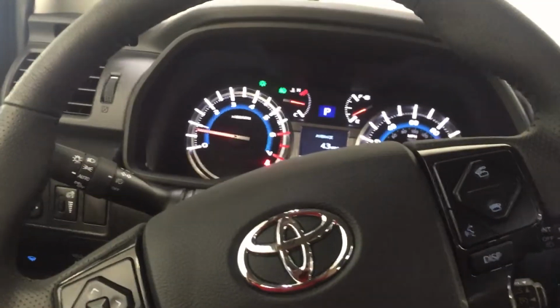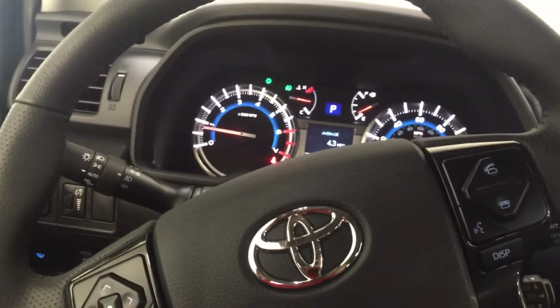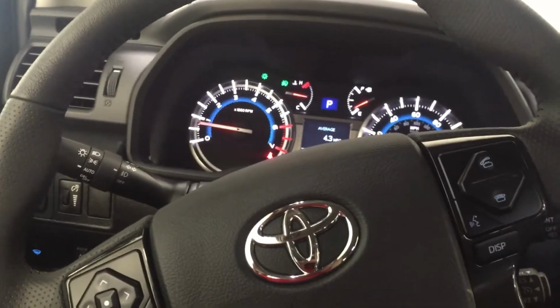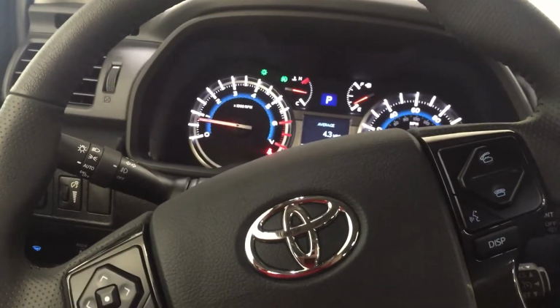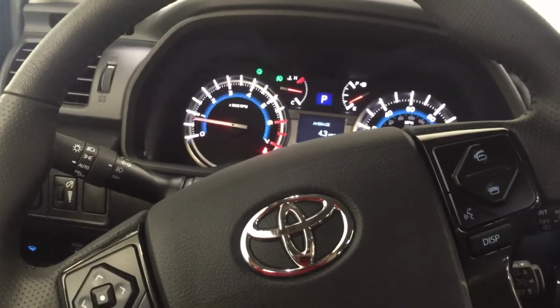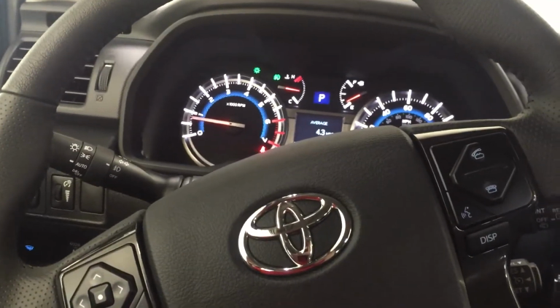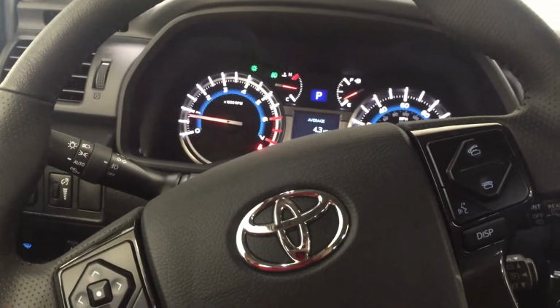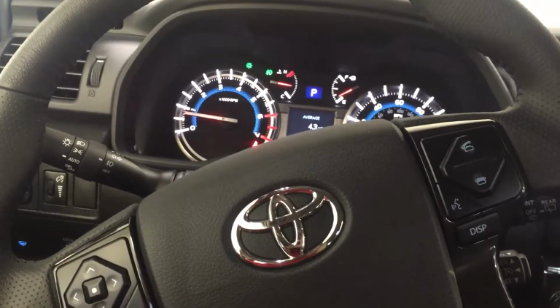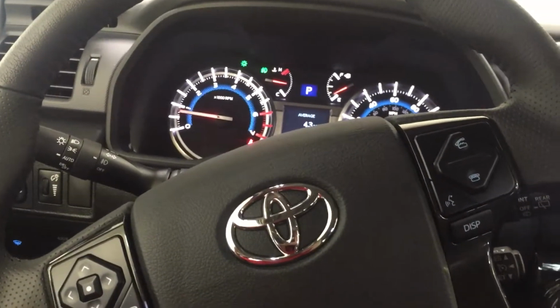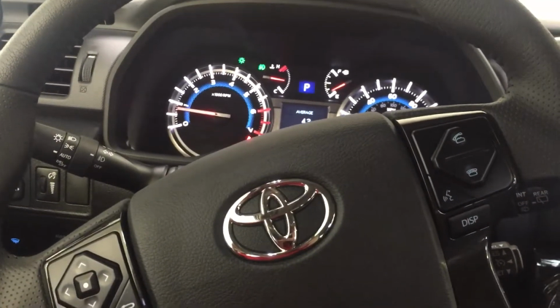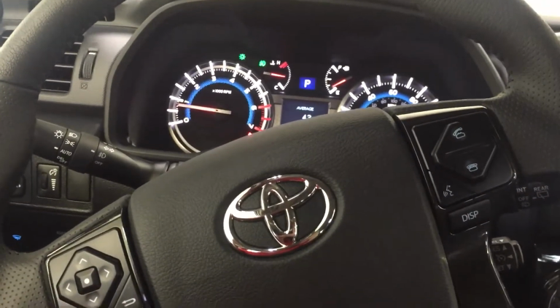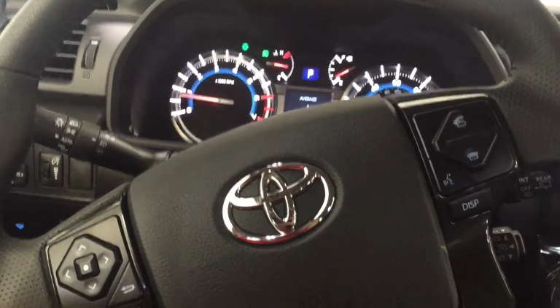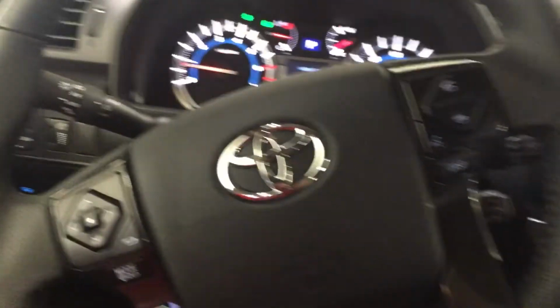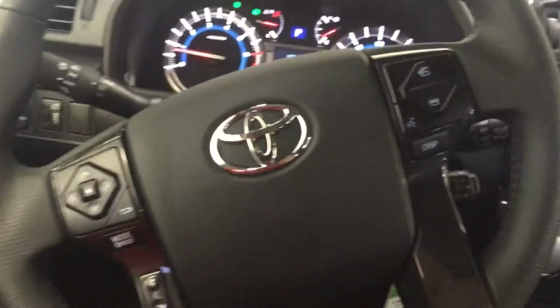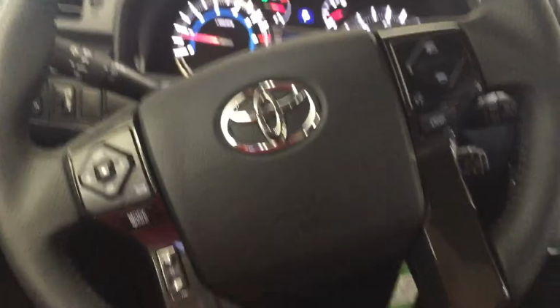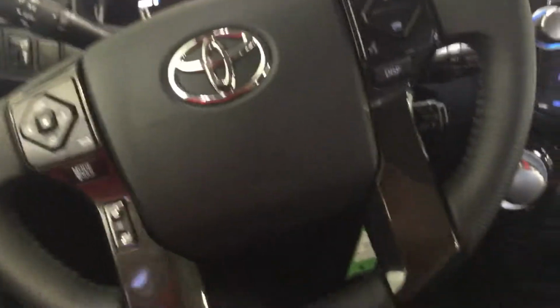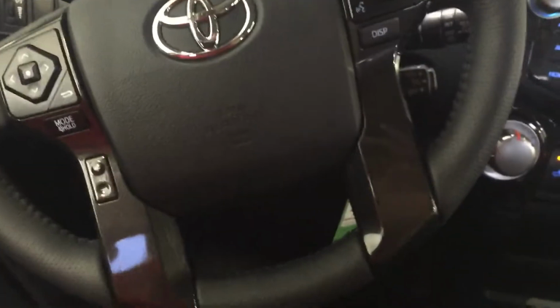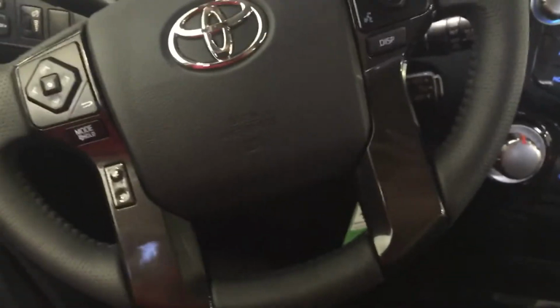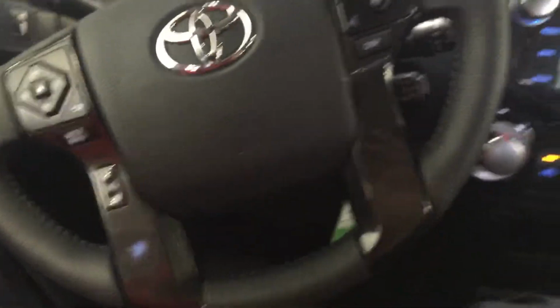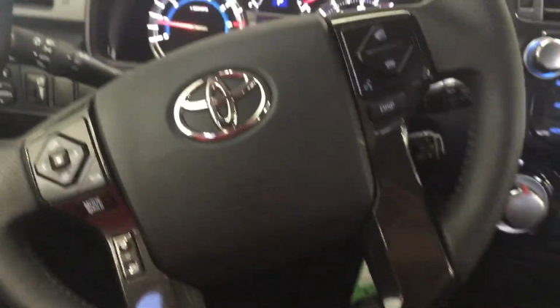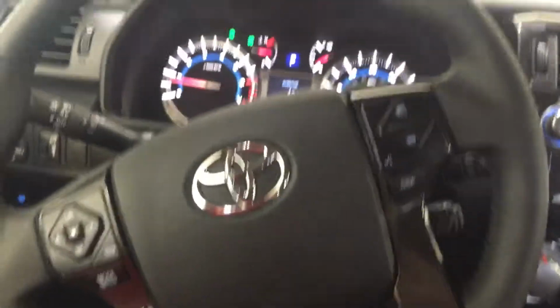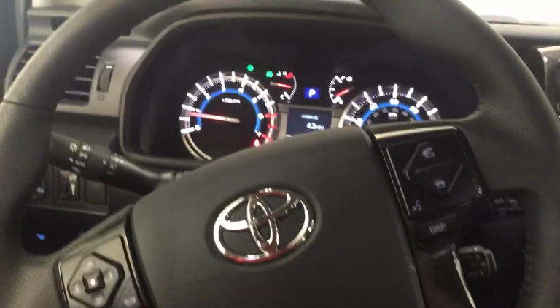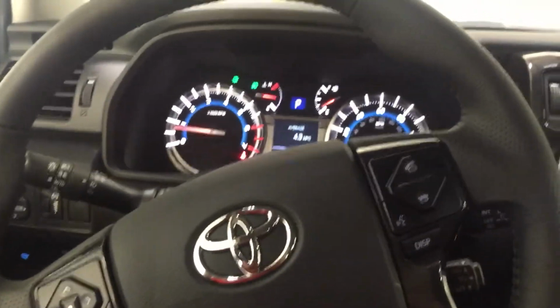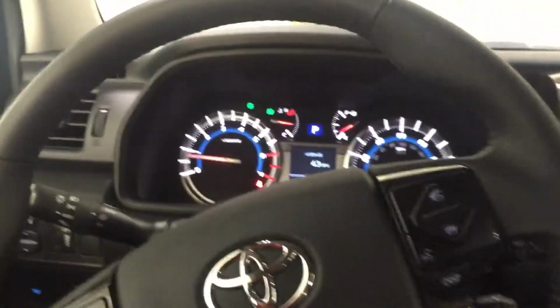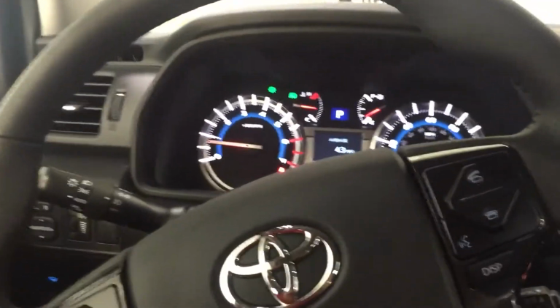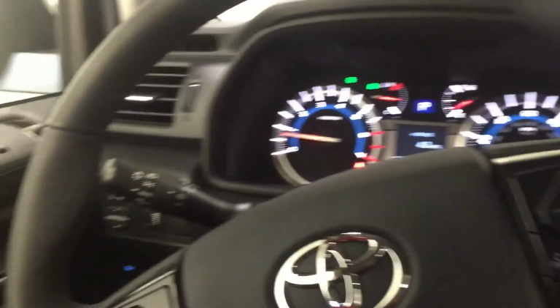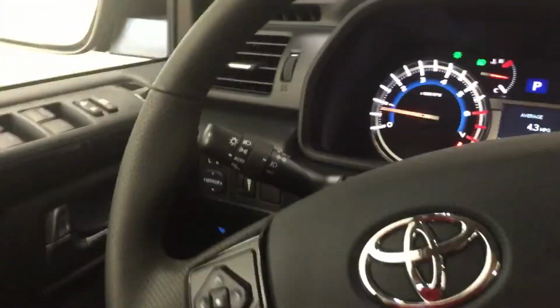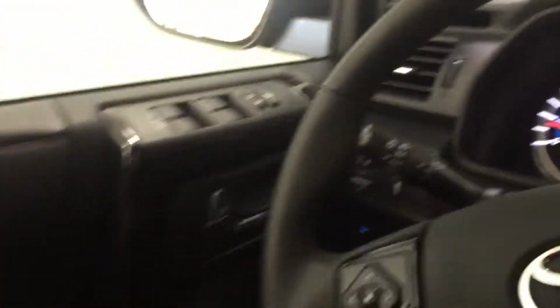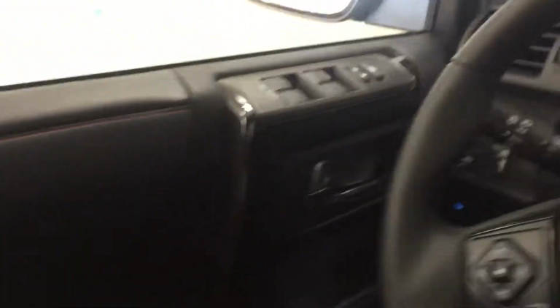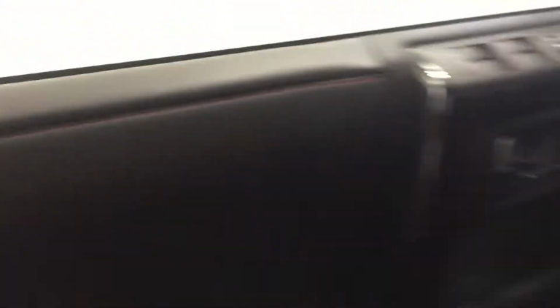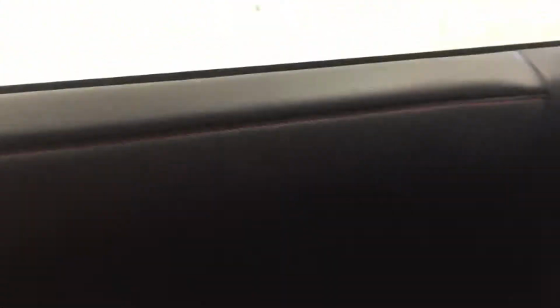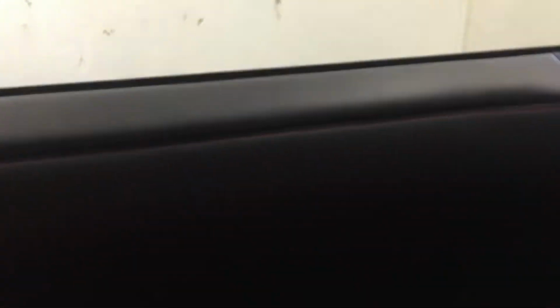Welcome back to Gresham Toyota, your gateway to adventure. Today we're sitting in the cockpit of a 4Runner TRD Pro. These things are so amazing — I love the interior.